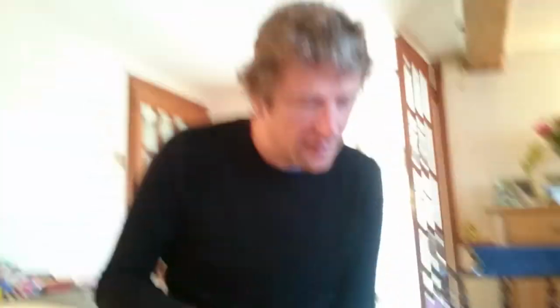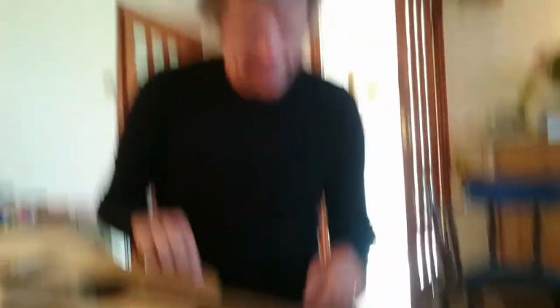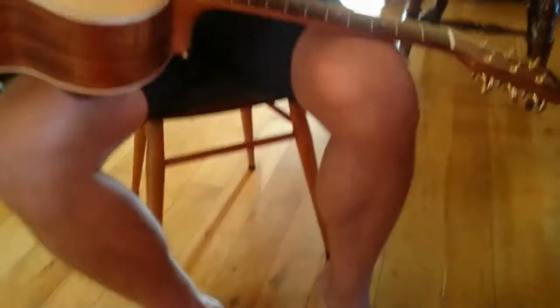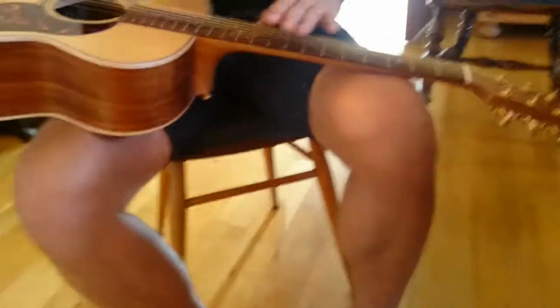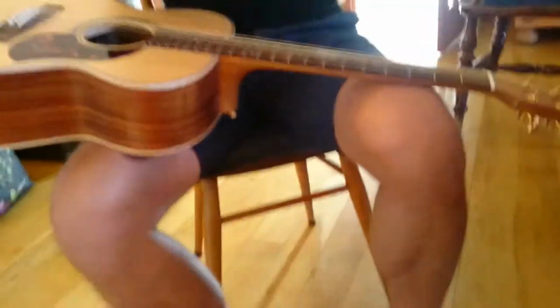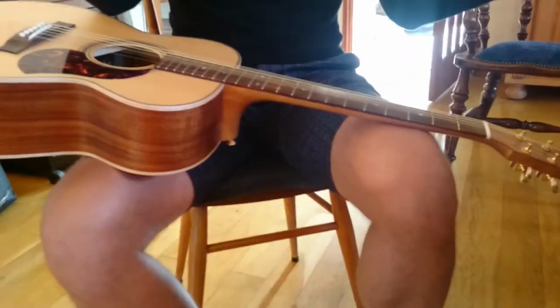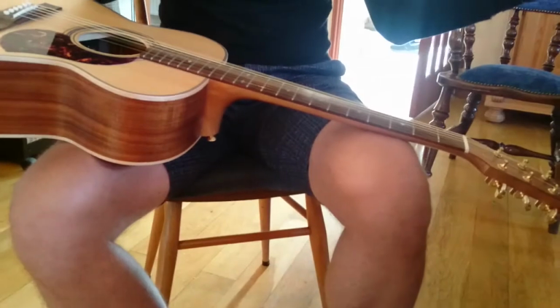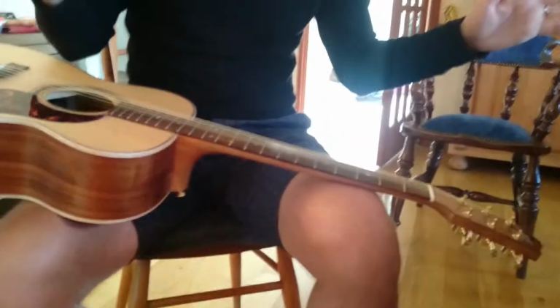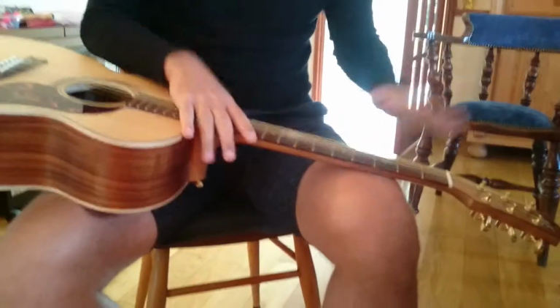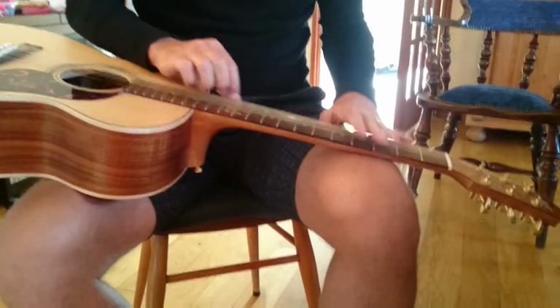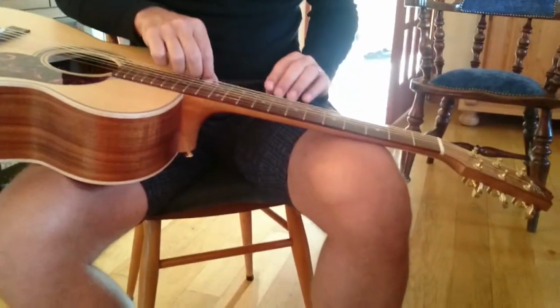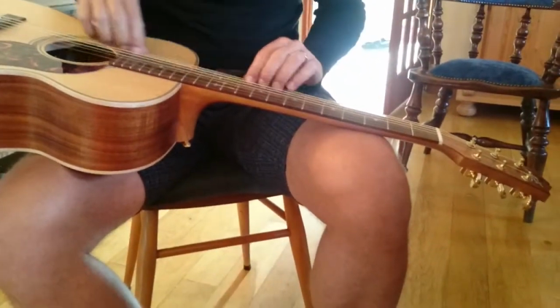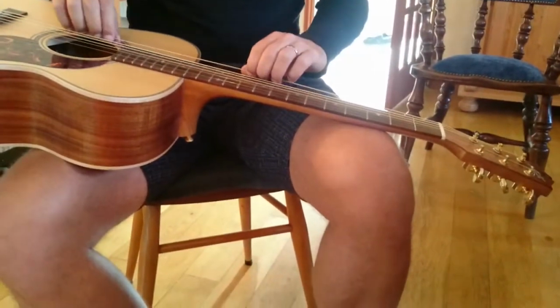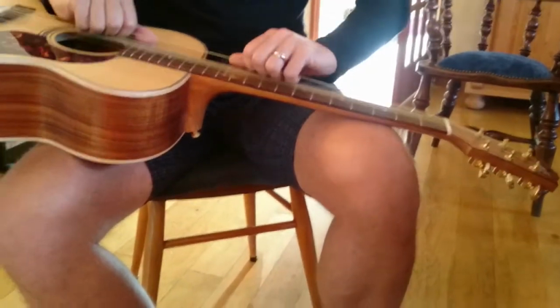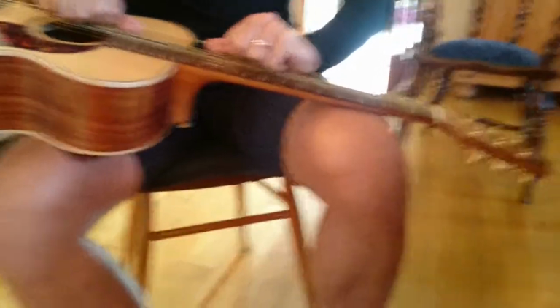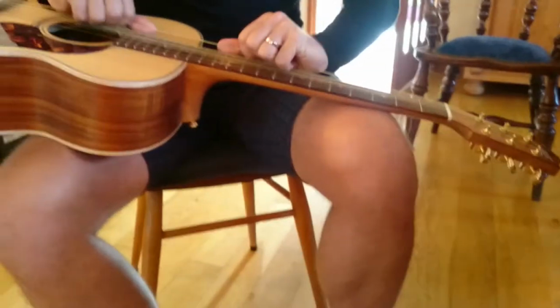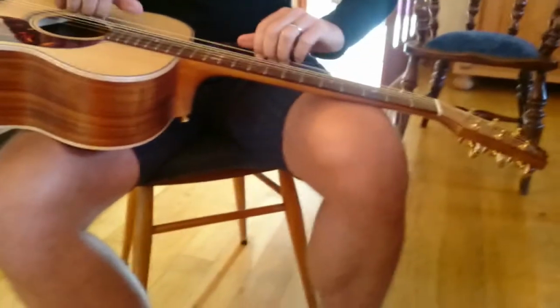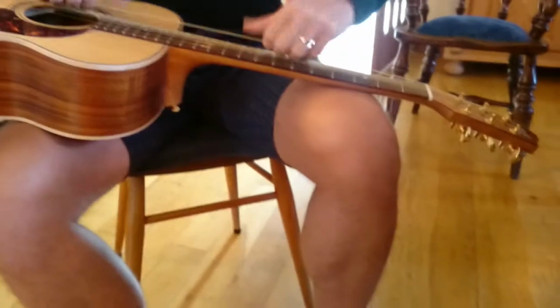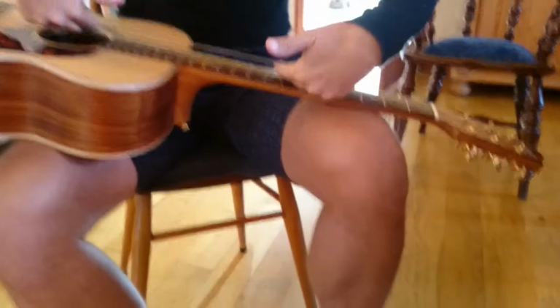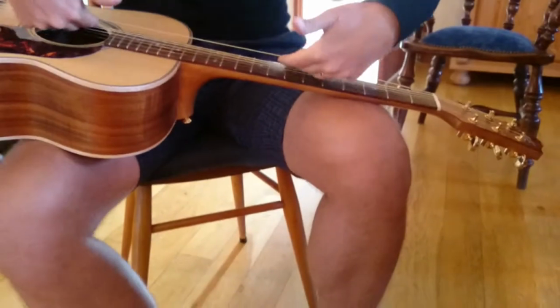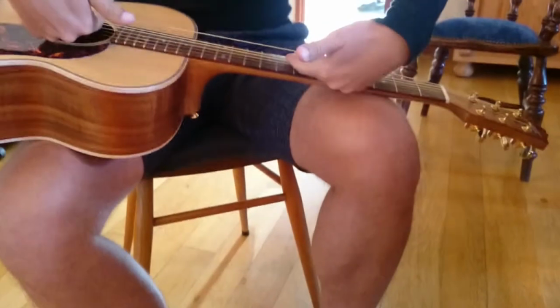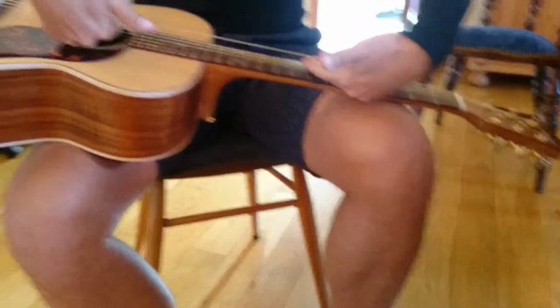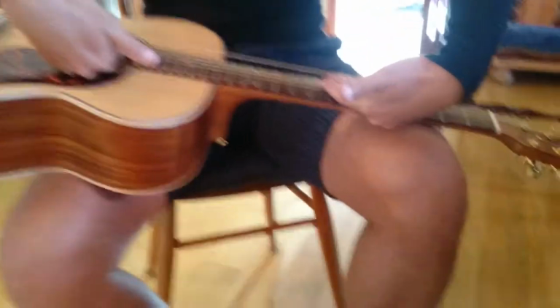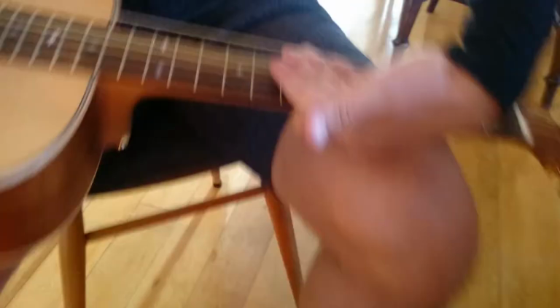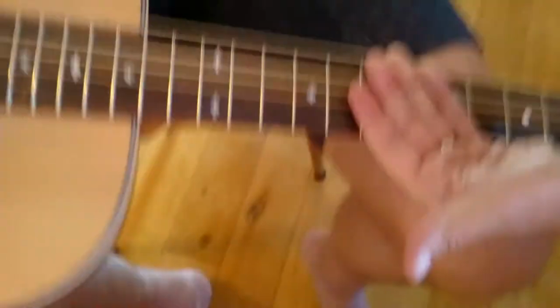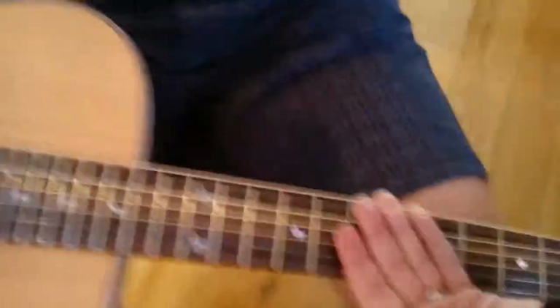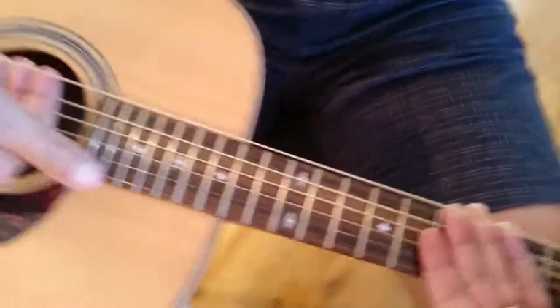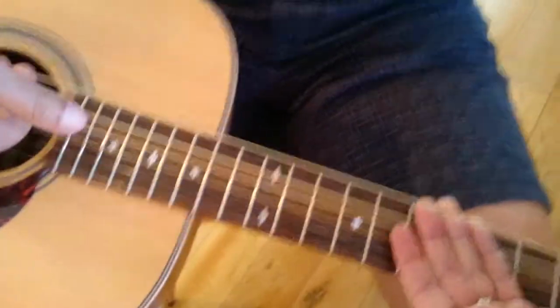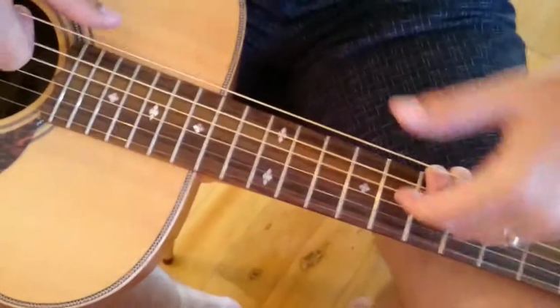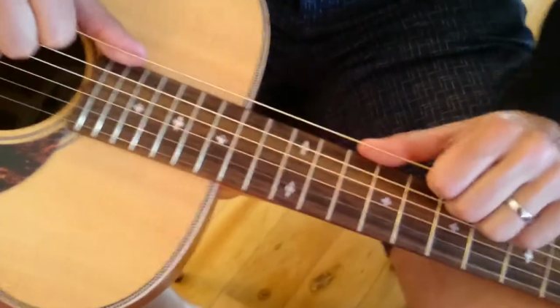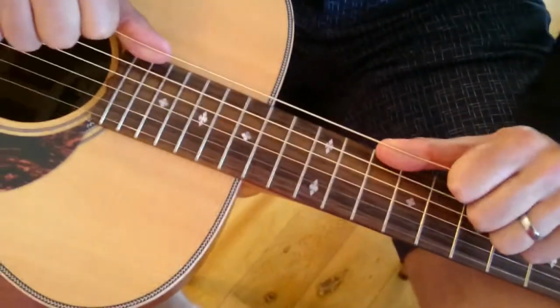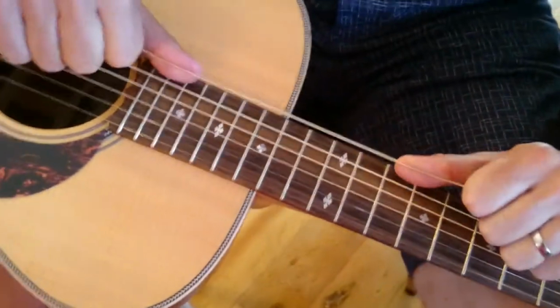Now we've got all the strings on. Doesn't it sound marvellous? So what we're going to do is give each of the strings a stretch — we're going to grab the string, fingers underneath, and then push up like that.